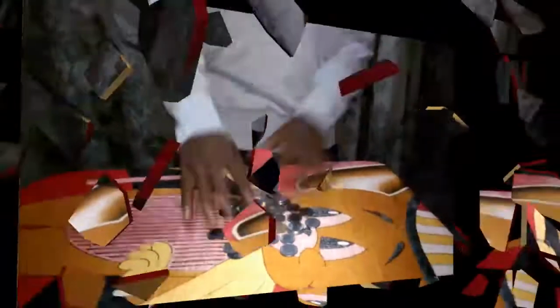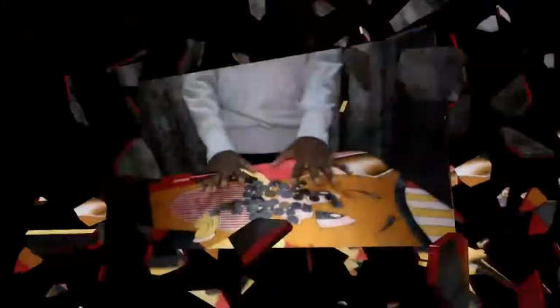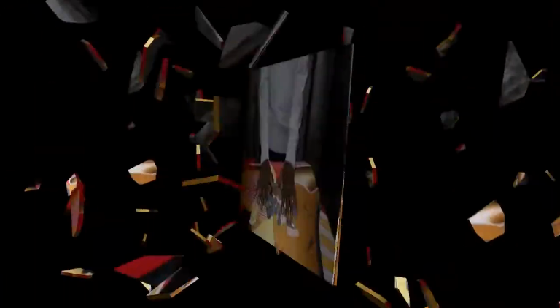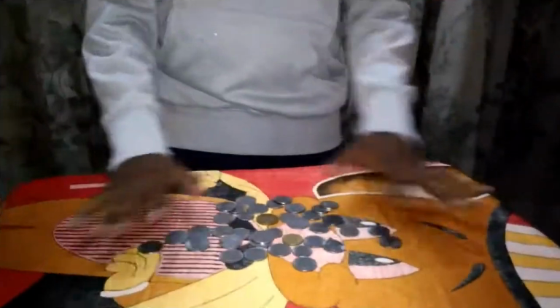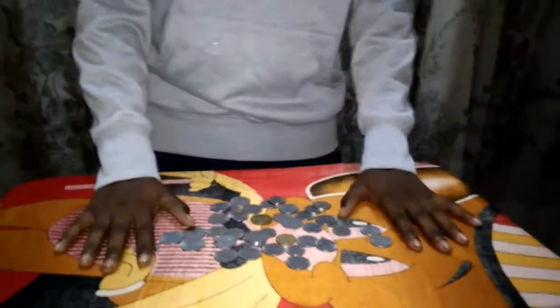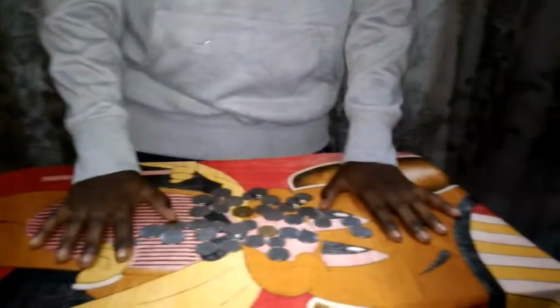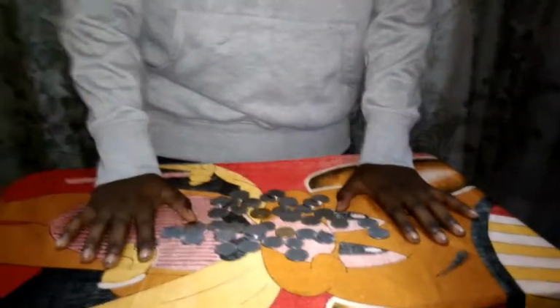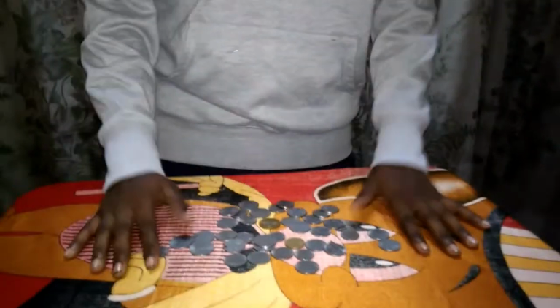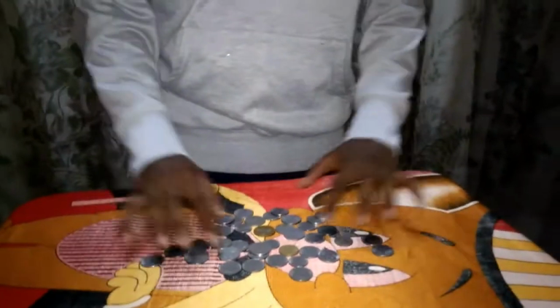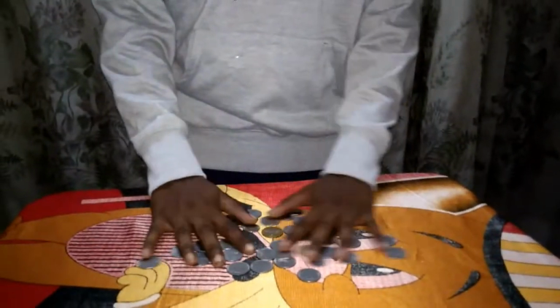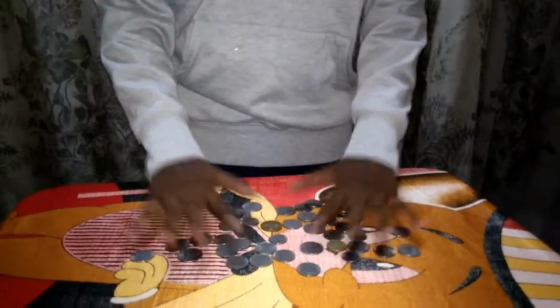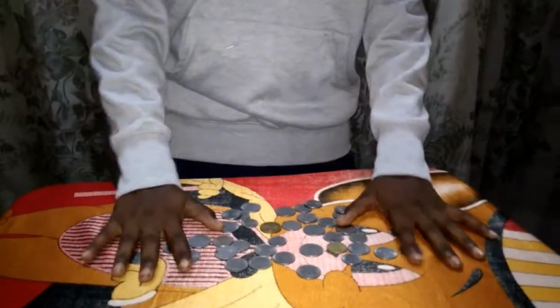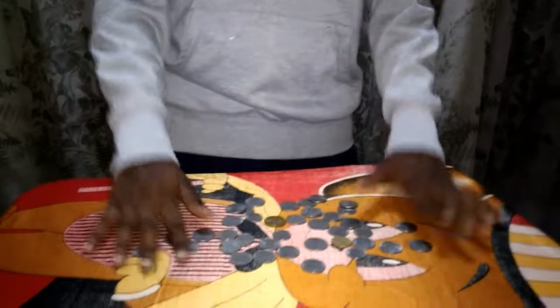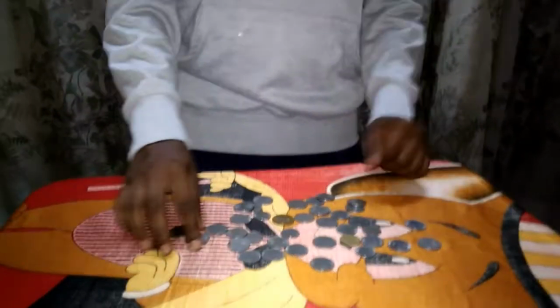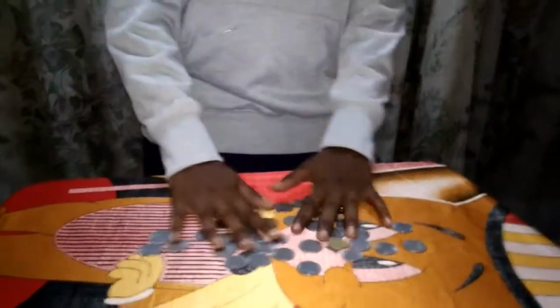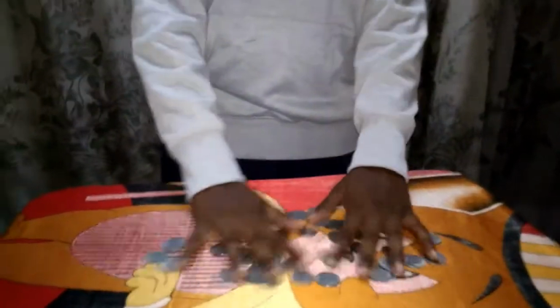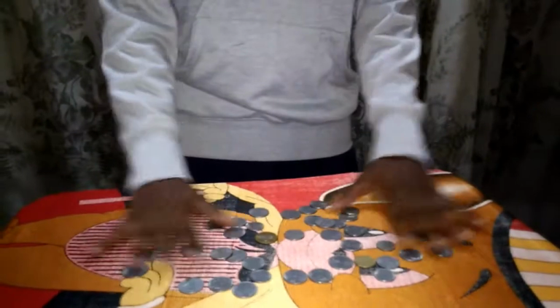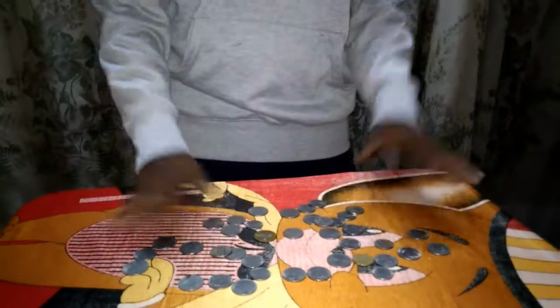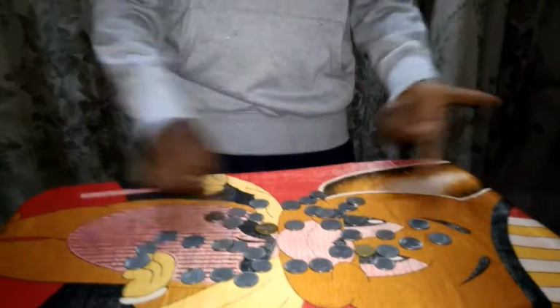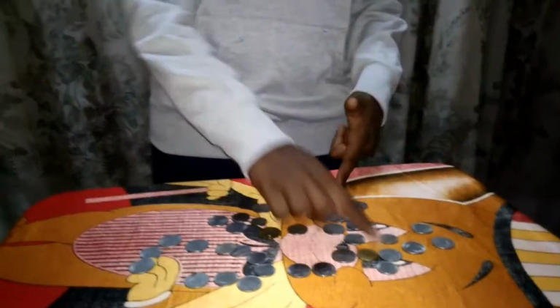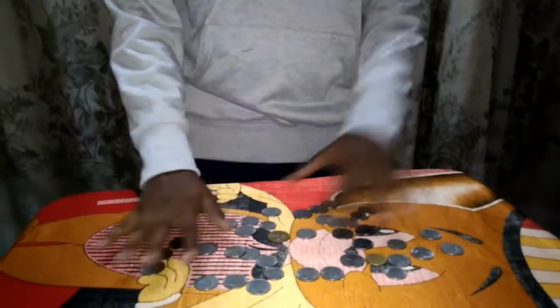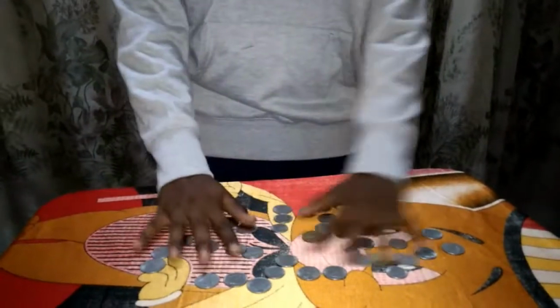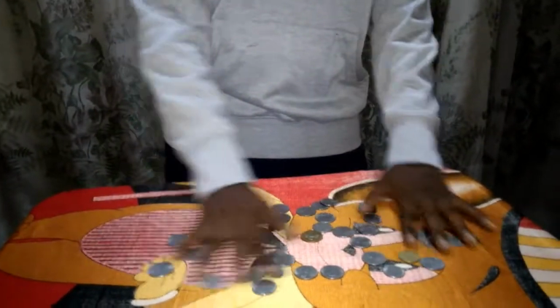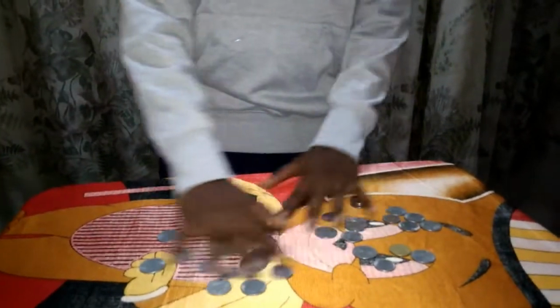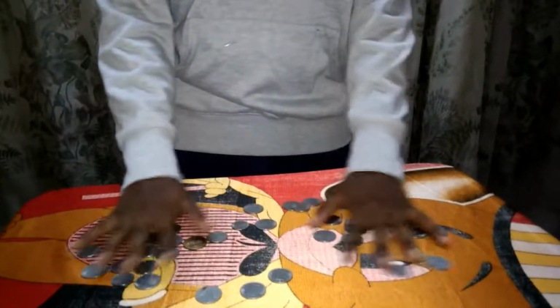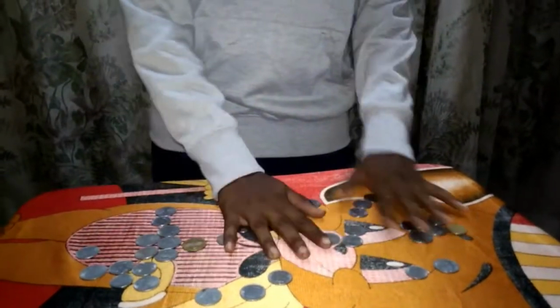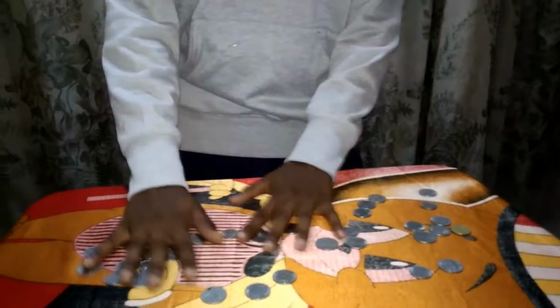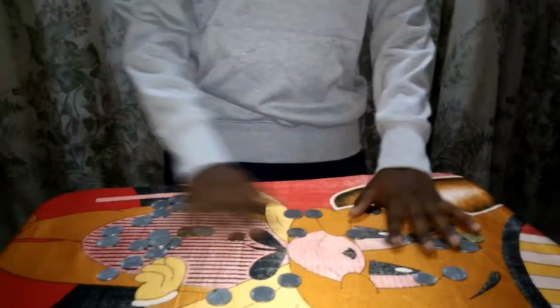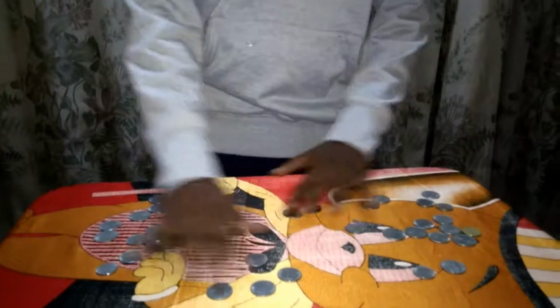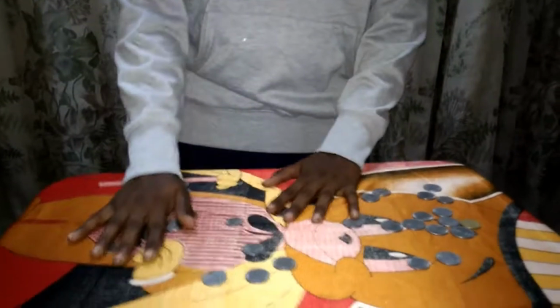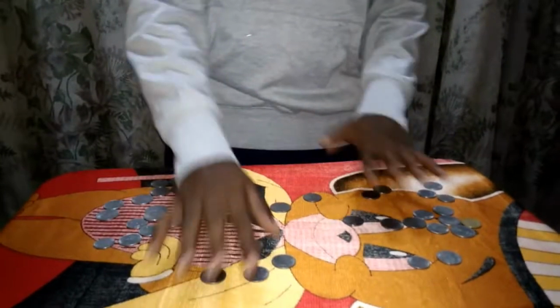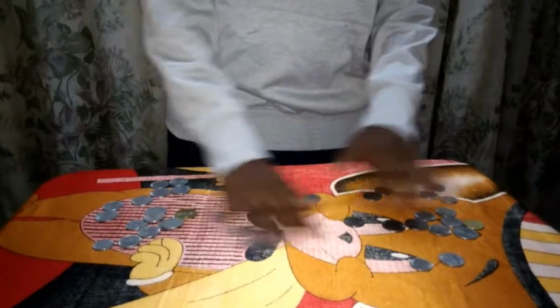Hi guys, today I'm going to show you one of my famous three coin magic tricks. We have so many coins, and an audience member picks one coin.